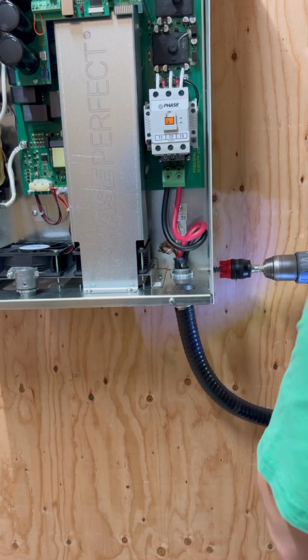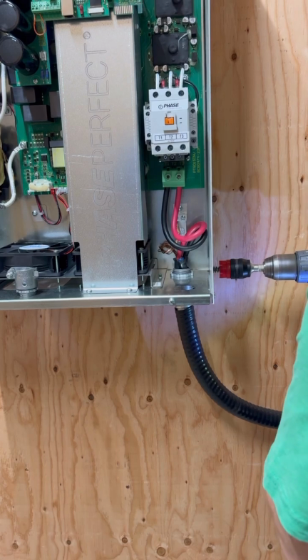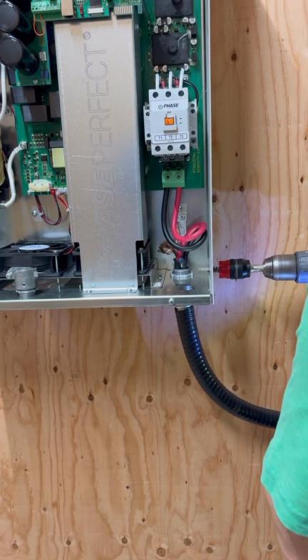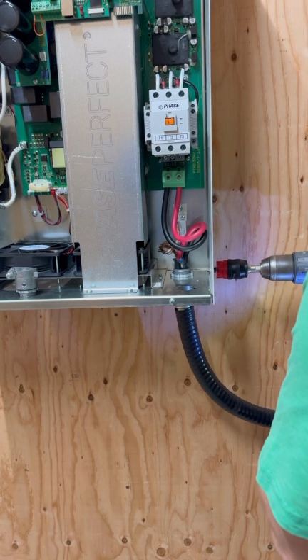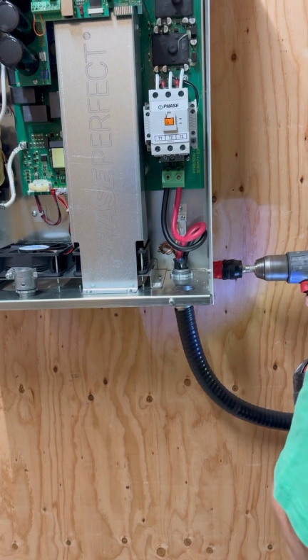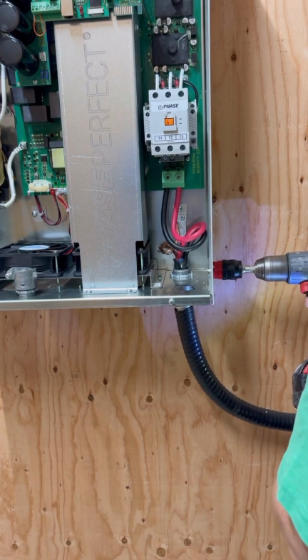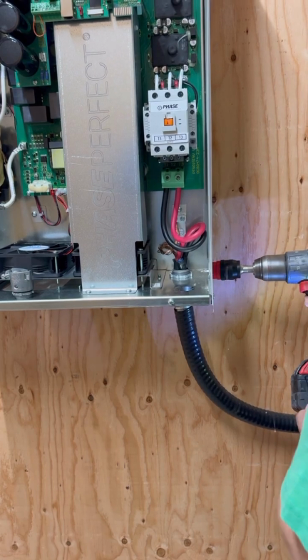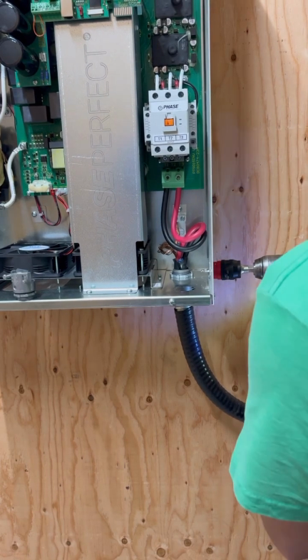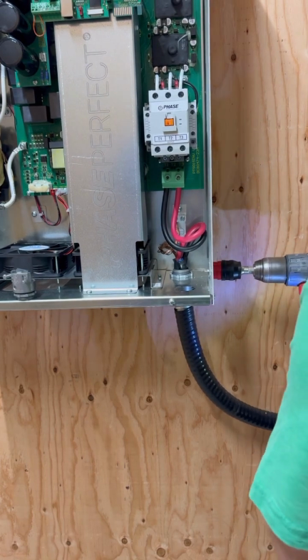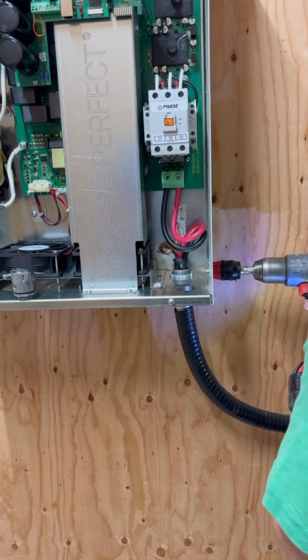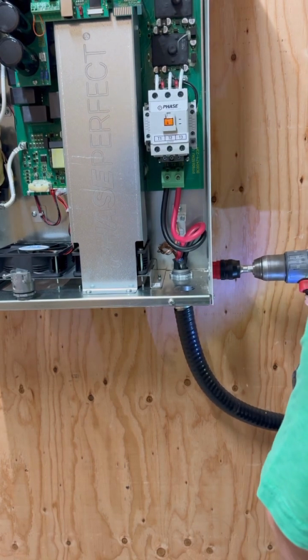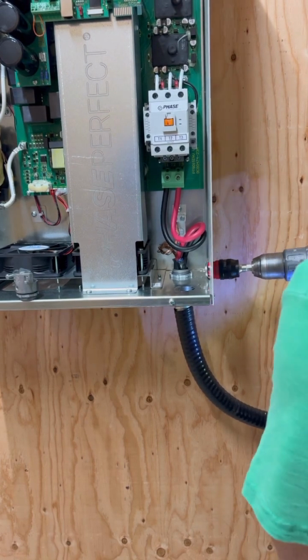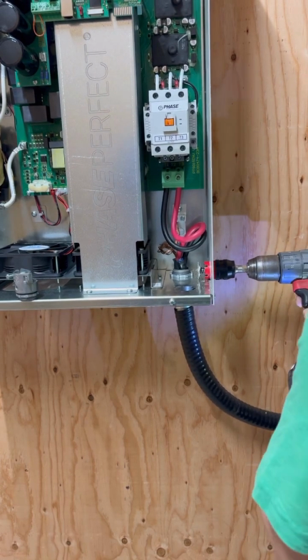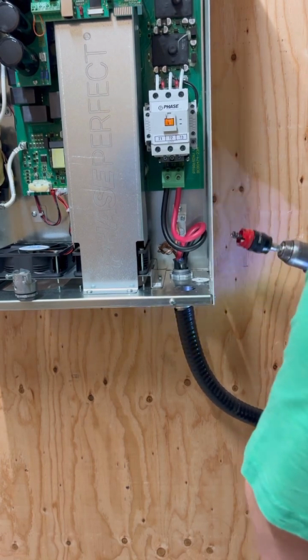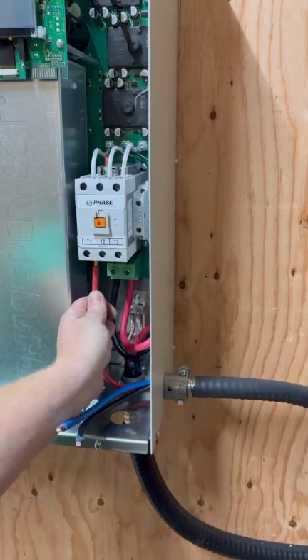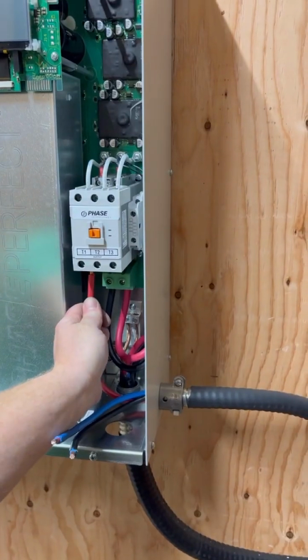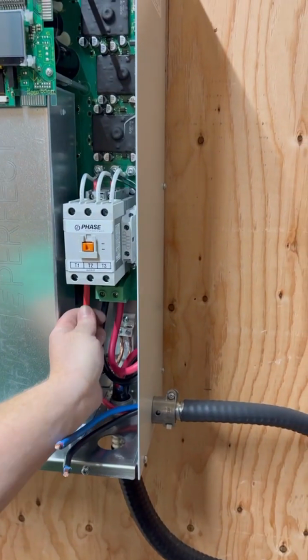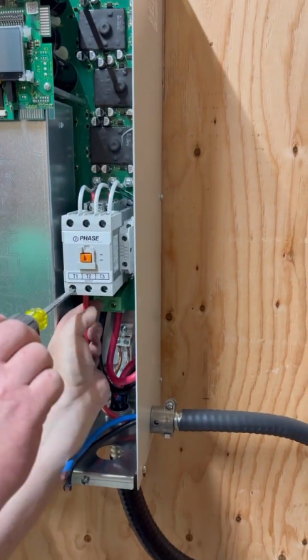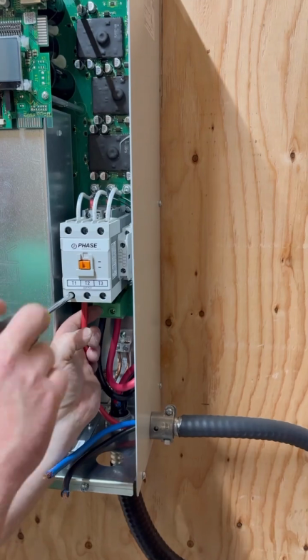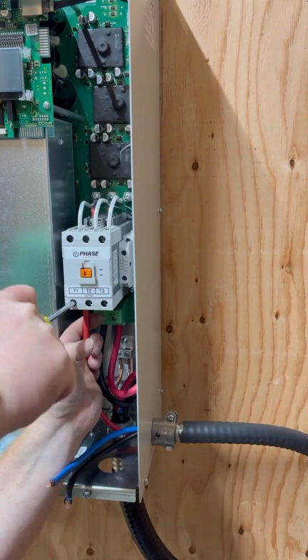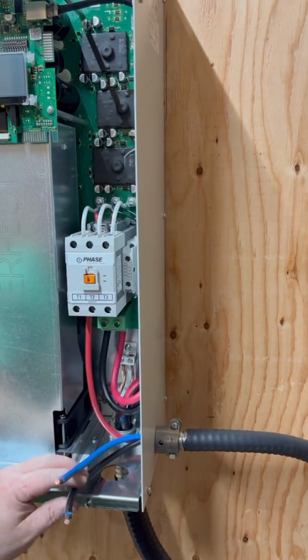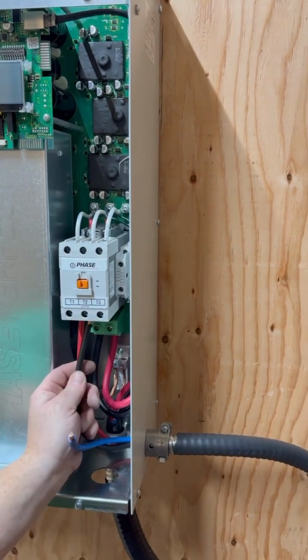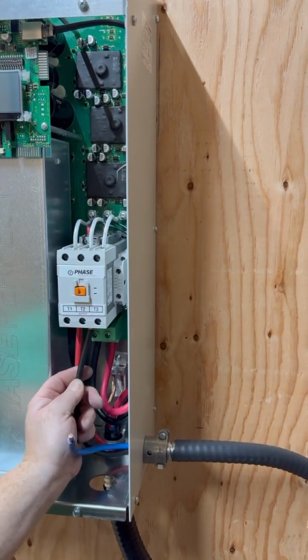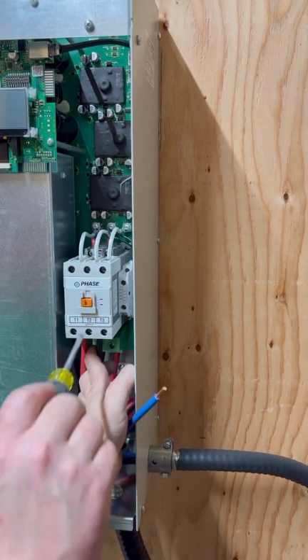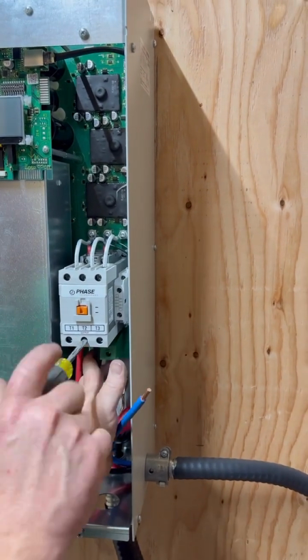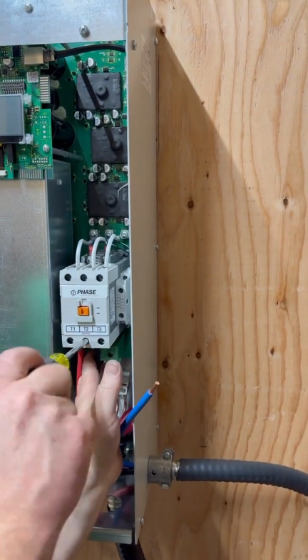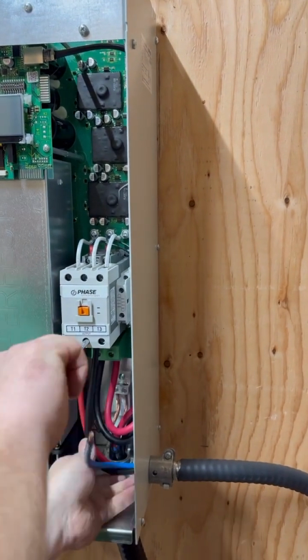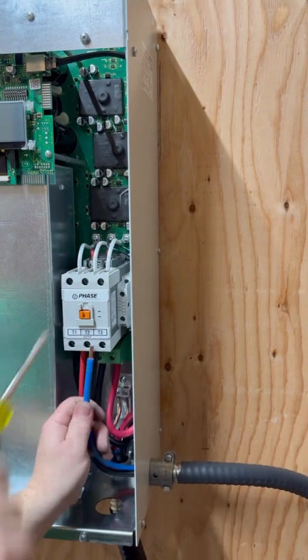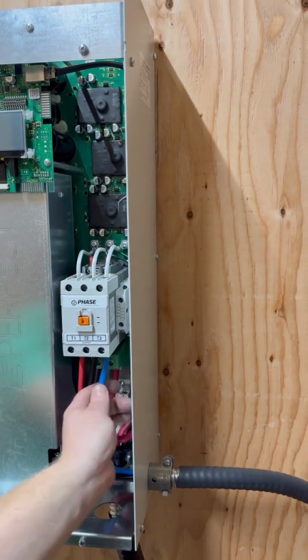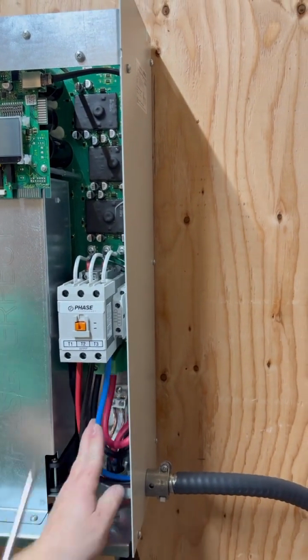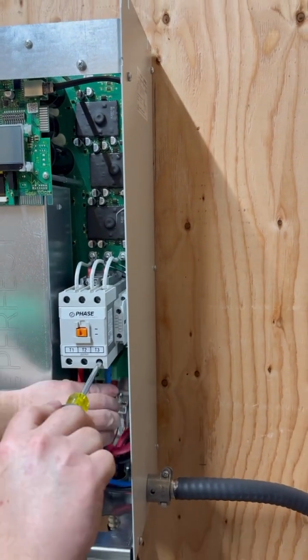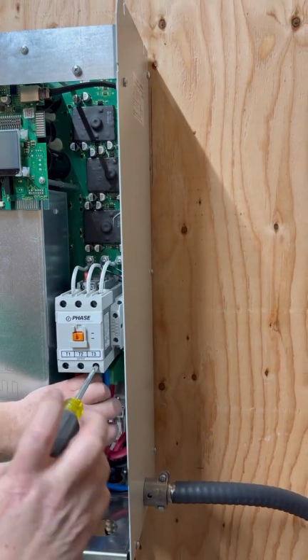That three-phase power then has to get out to the other sub-panel, so he's got to drill a hole in the side of the Phase Perfect unit's panel. He grabs the three wires carrying the three-phase power, inserts them into the right slots, and tightens them down.